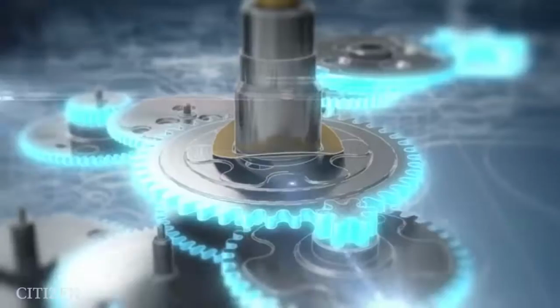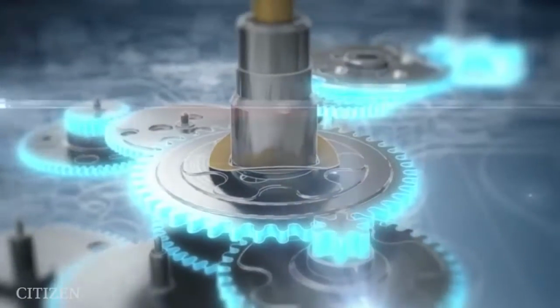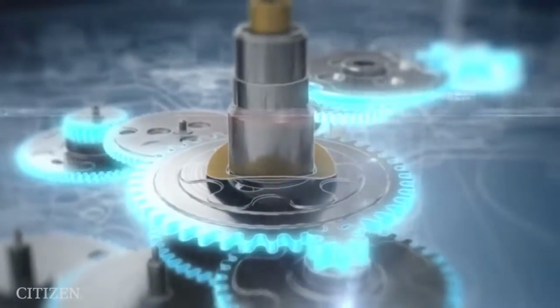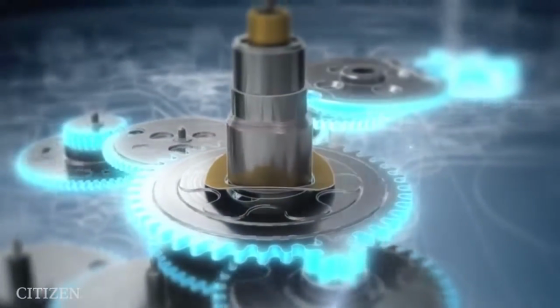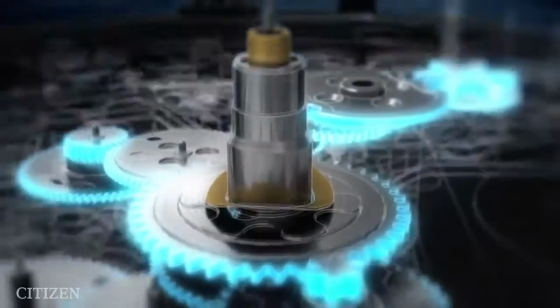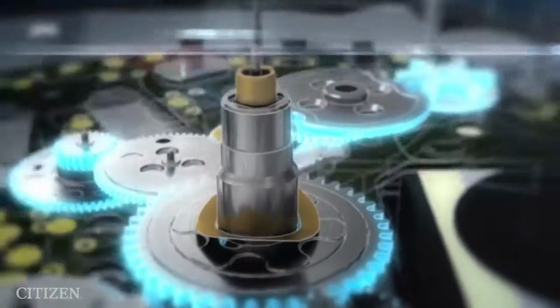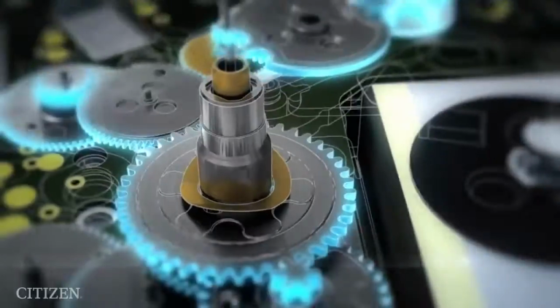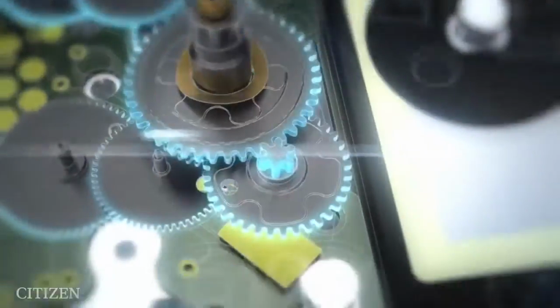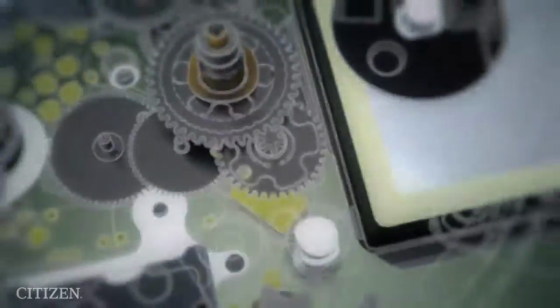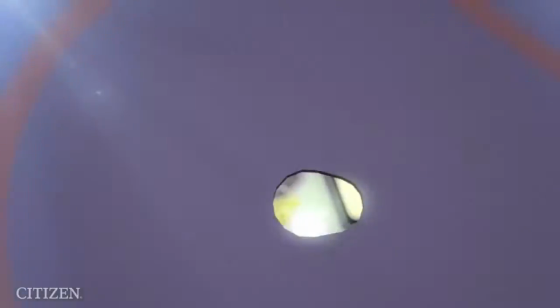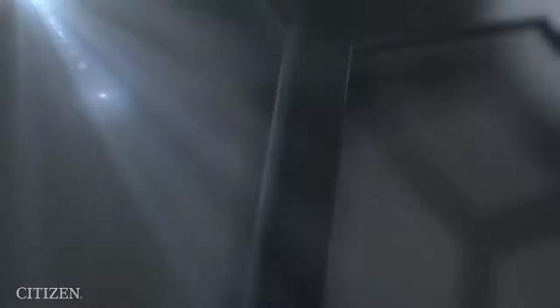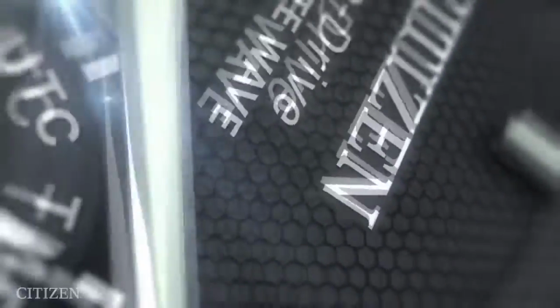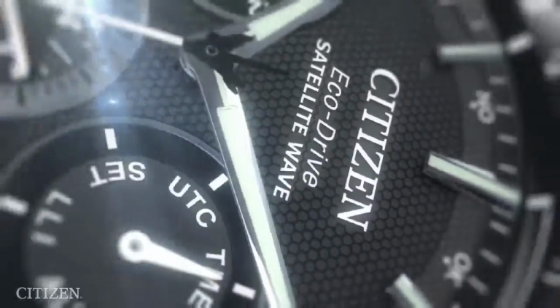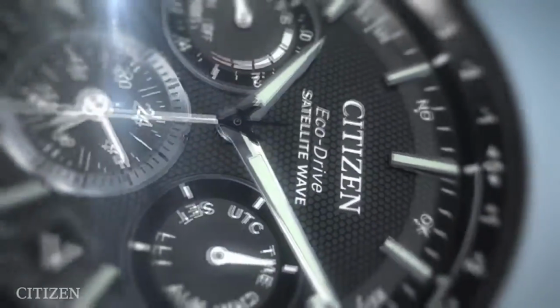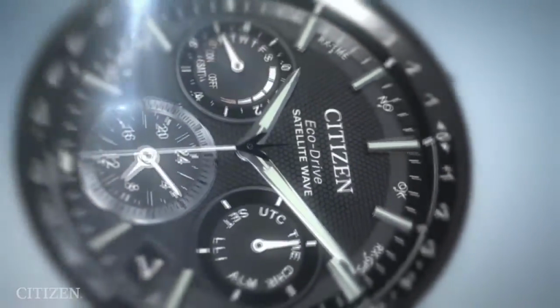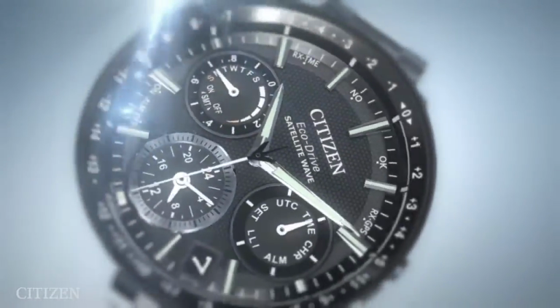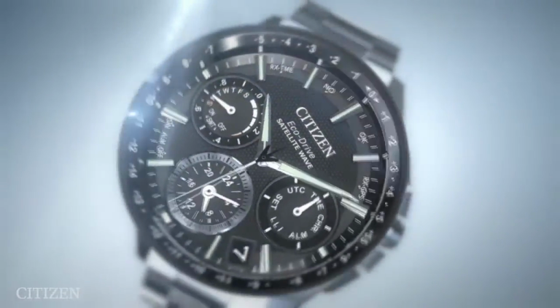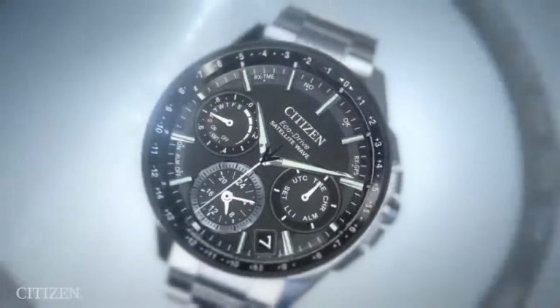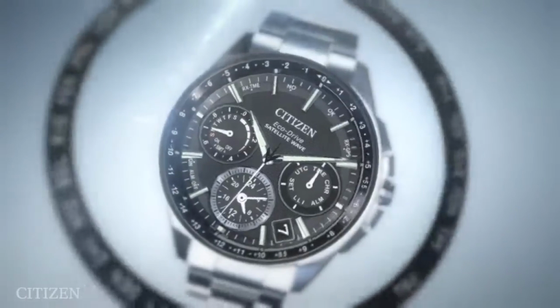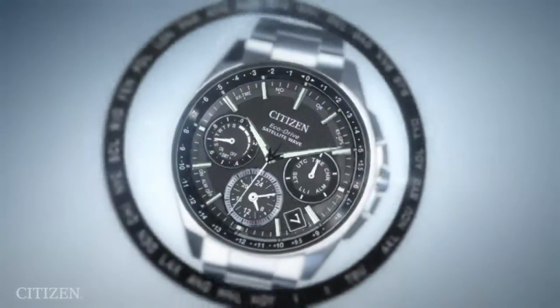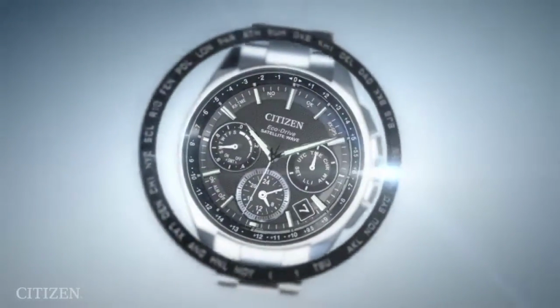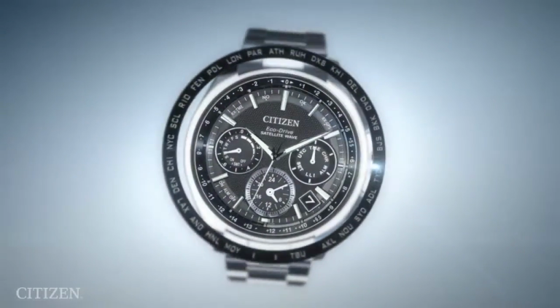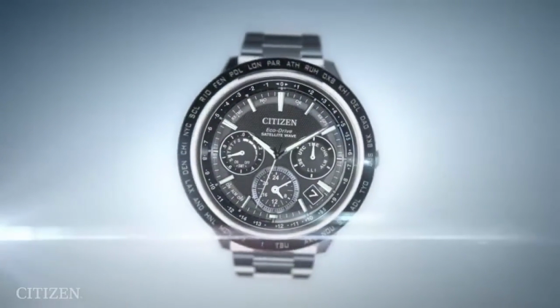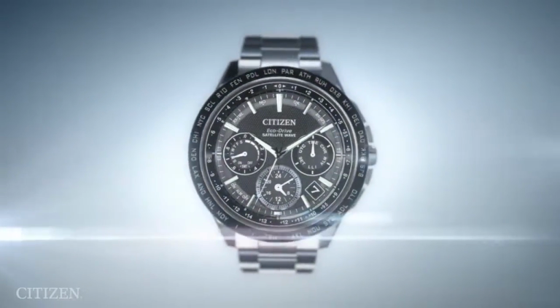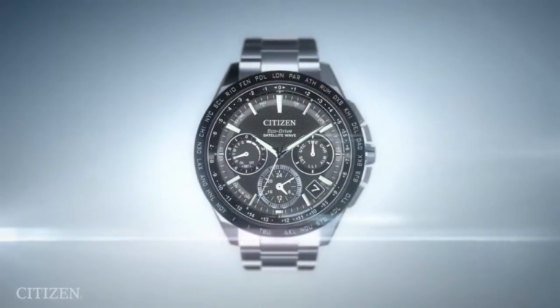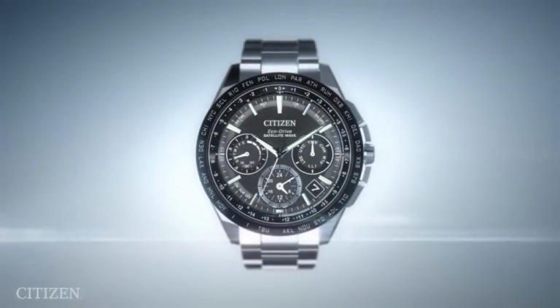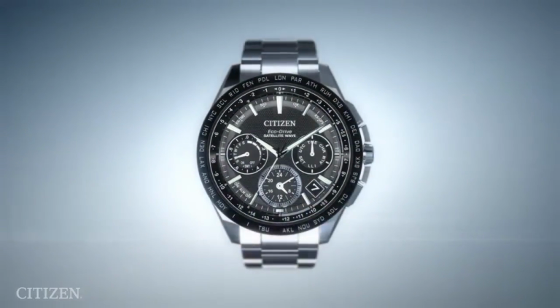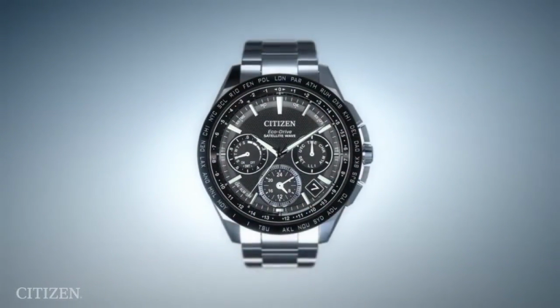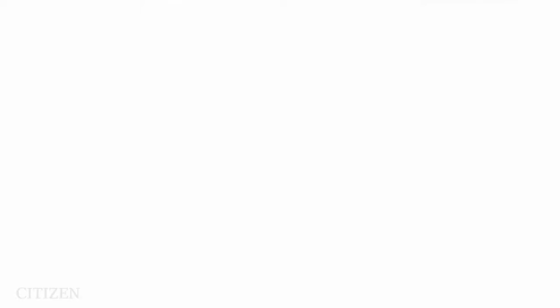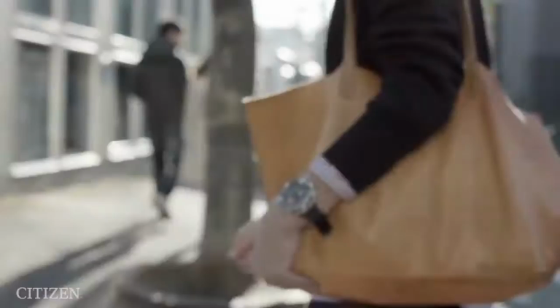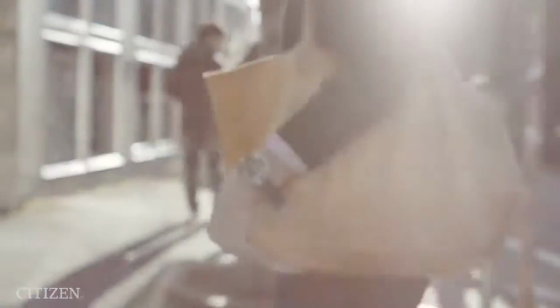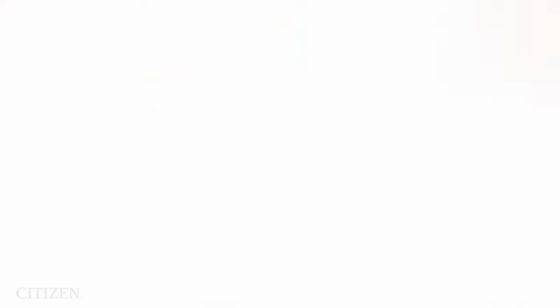With Citizen EchoDrive, you'll never have to change your battery again. Discover trouble-free maintenance and a watch that's environmentally friendly. Citizen EchoDrive.